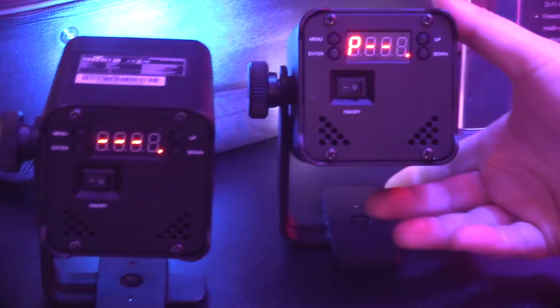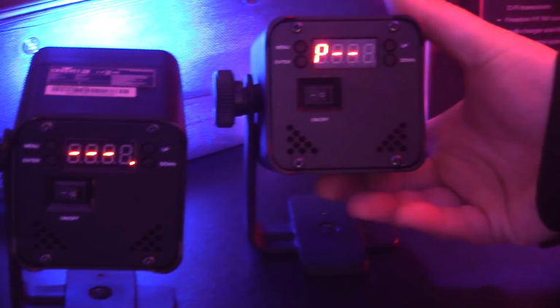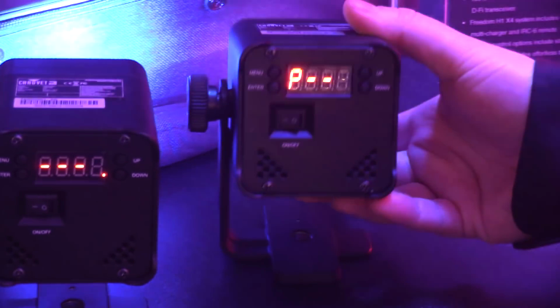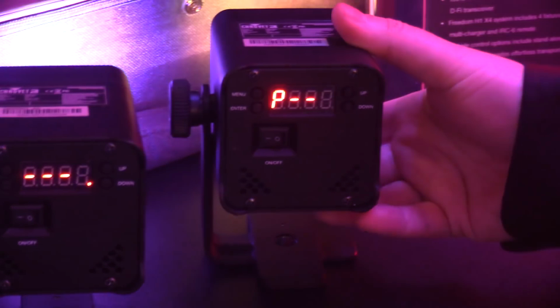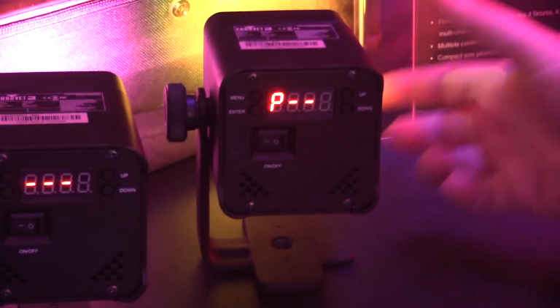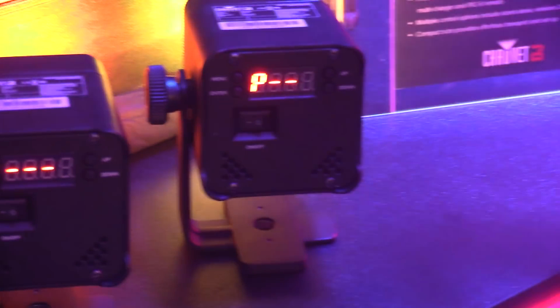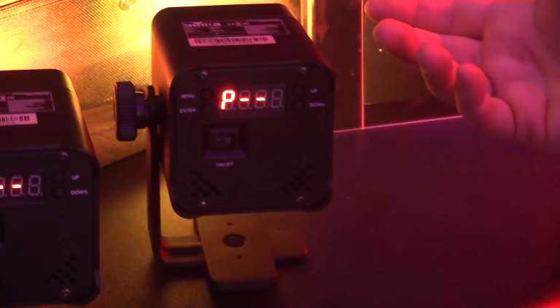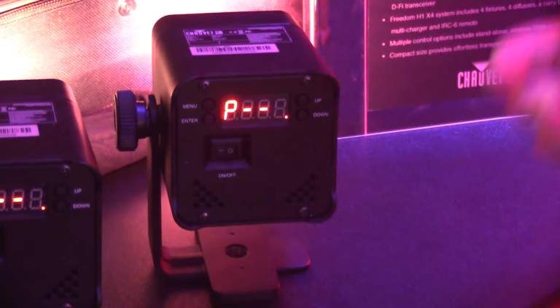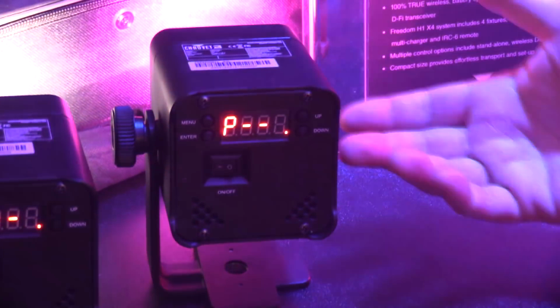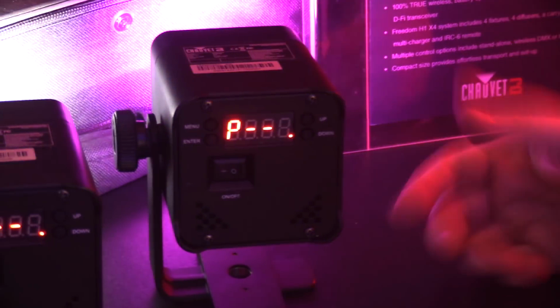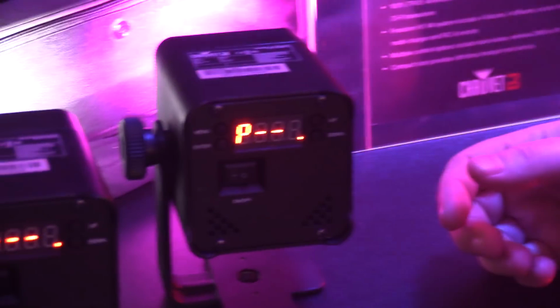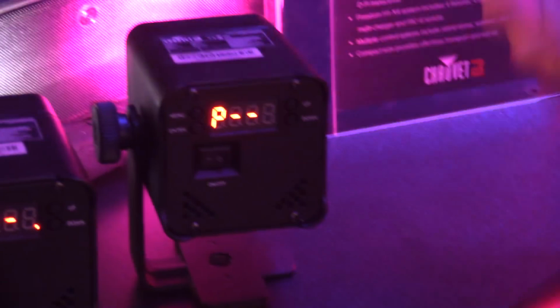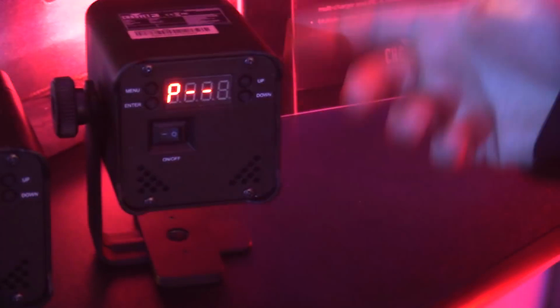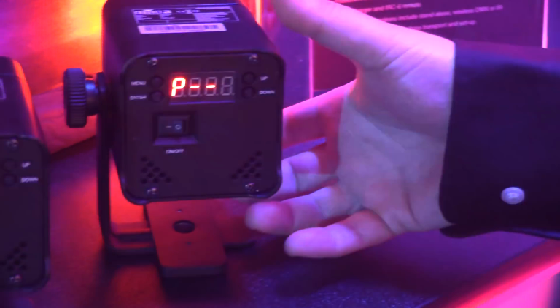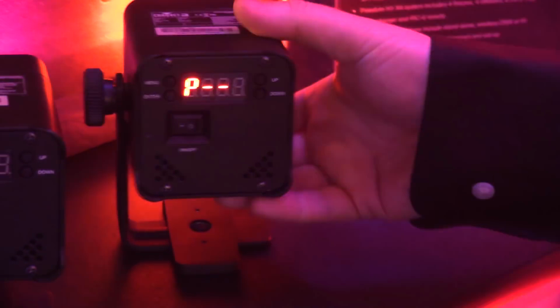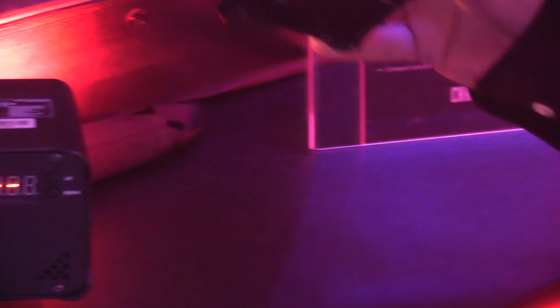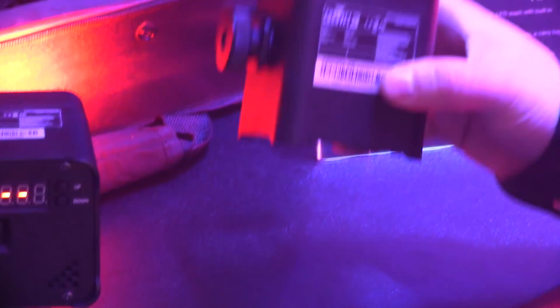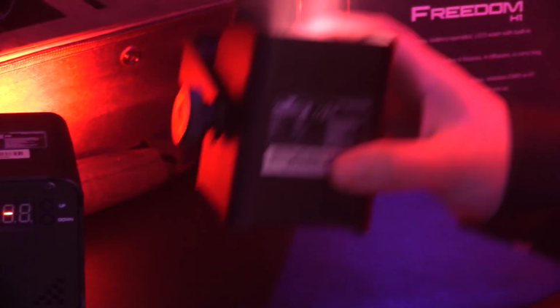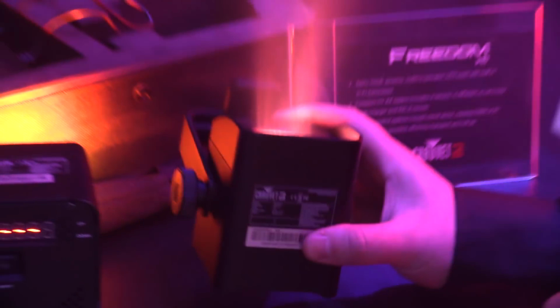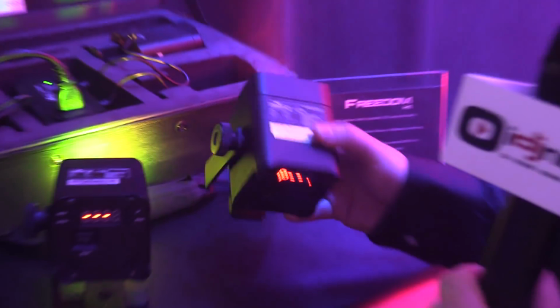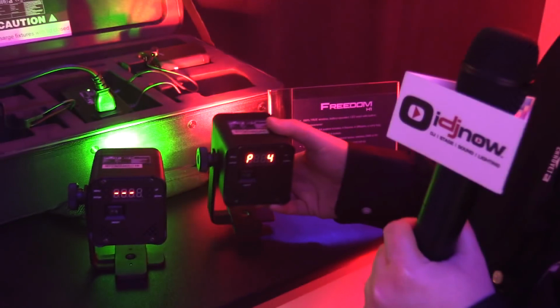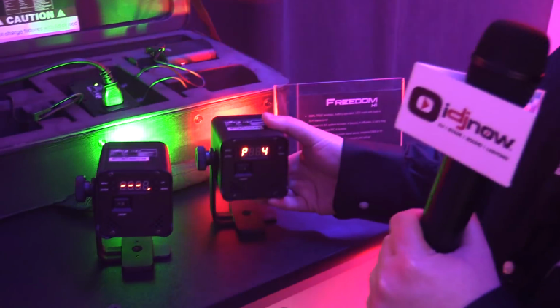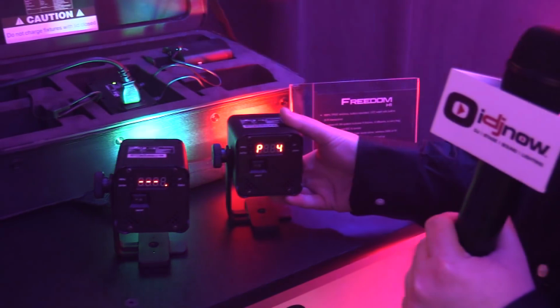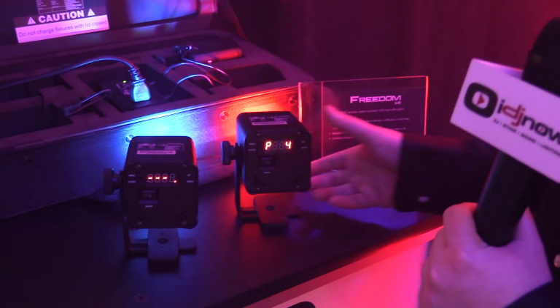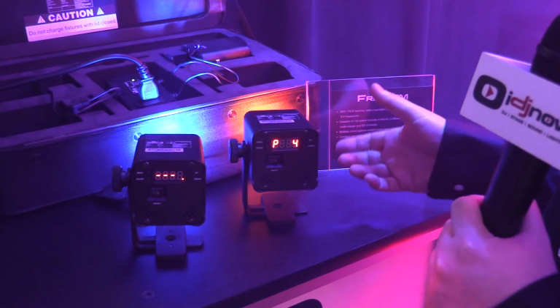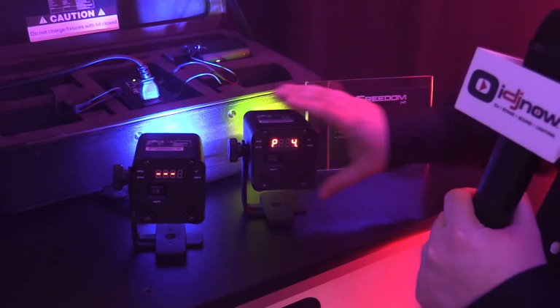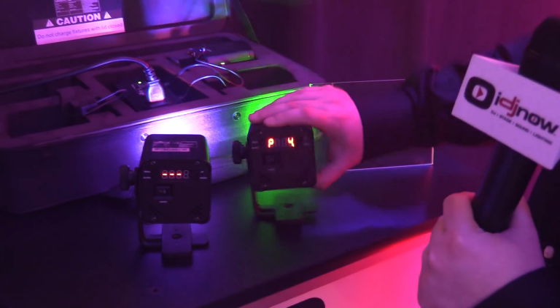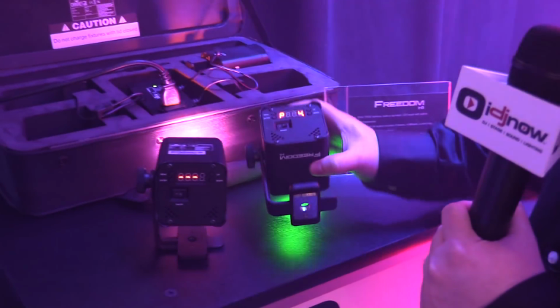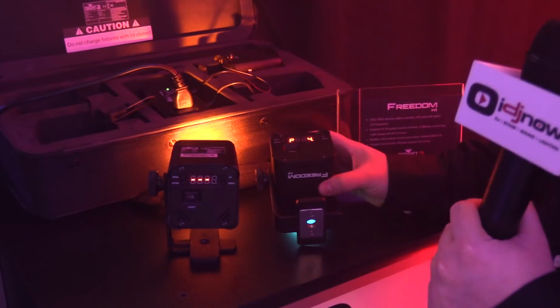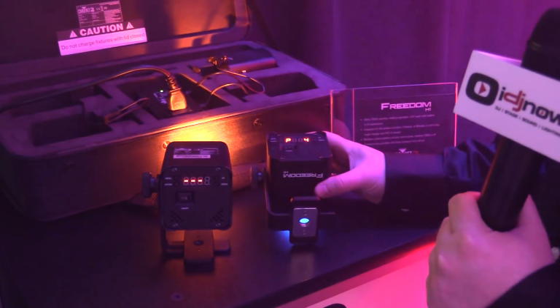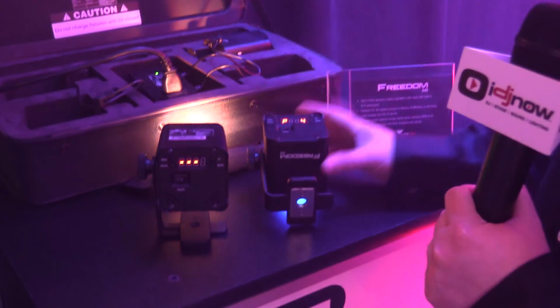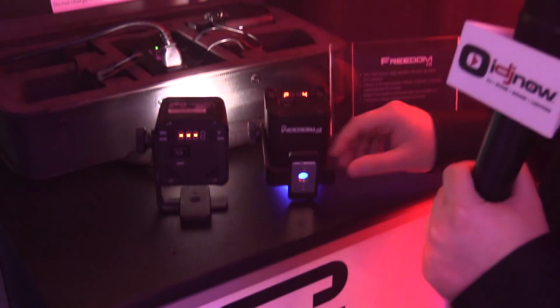You can control these things from our FlareCon, from your cell phone, from your tablet wirelessly. It's battery powered and these will last up to 20 hours off of a single charge, and mounting these things is super easy.